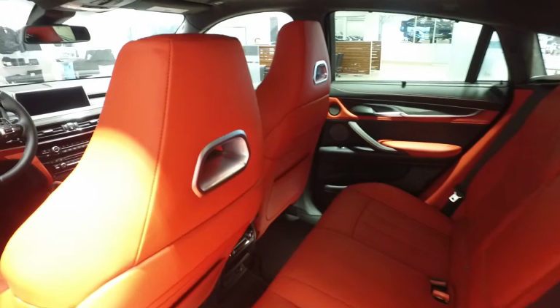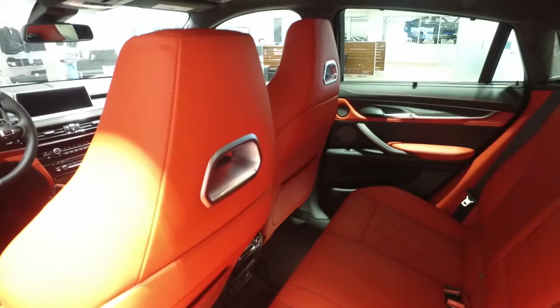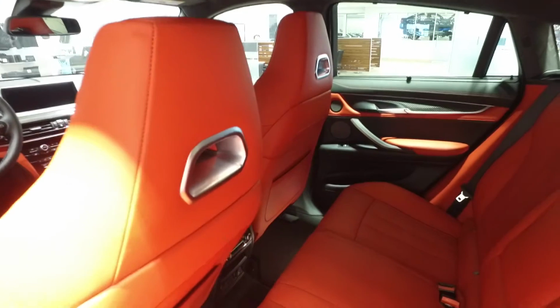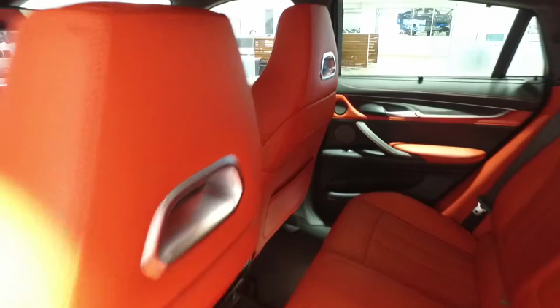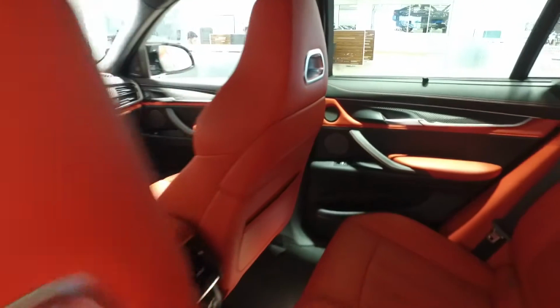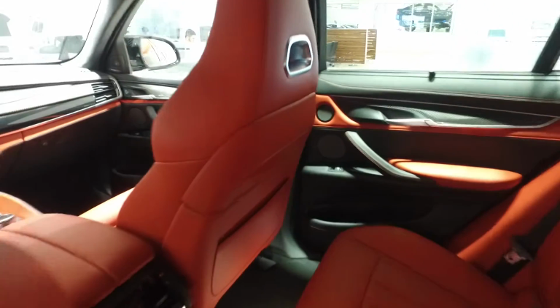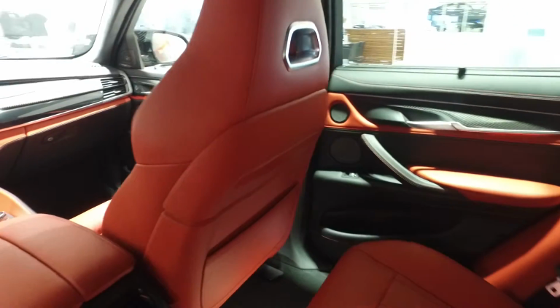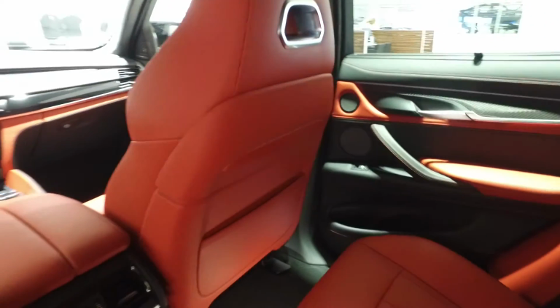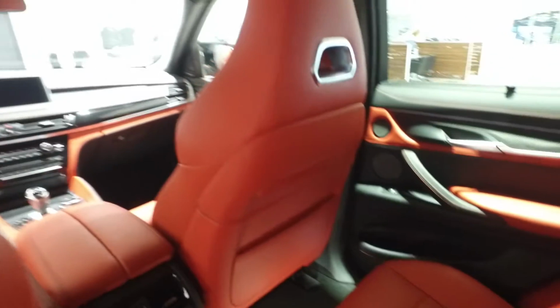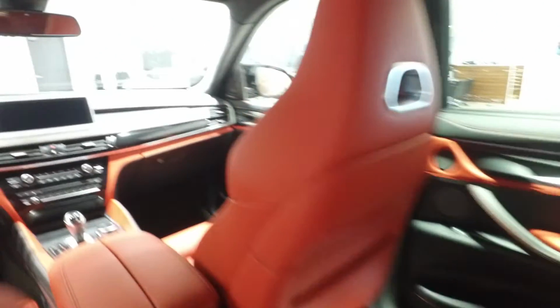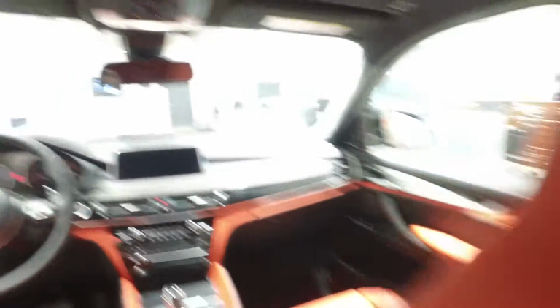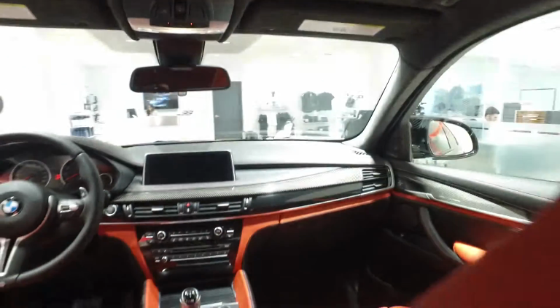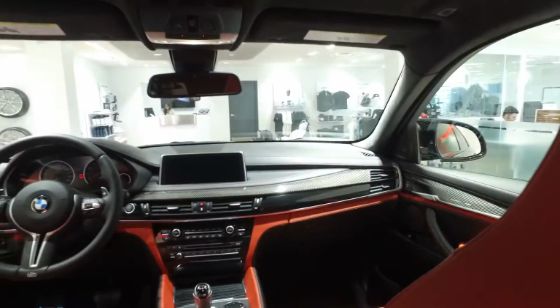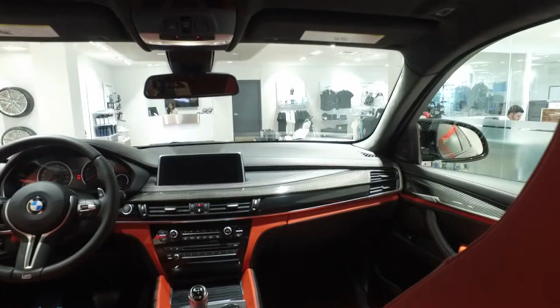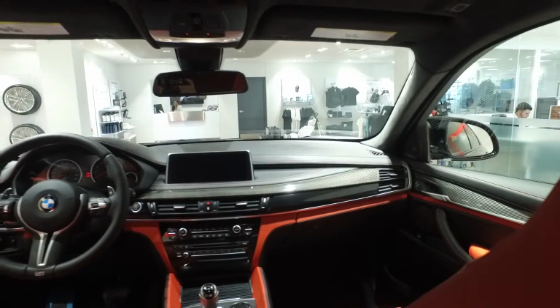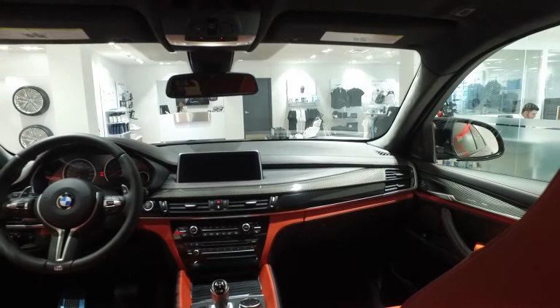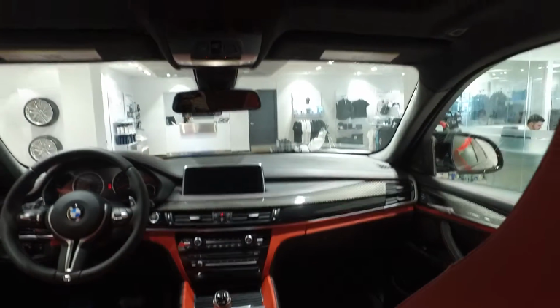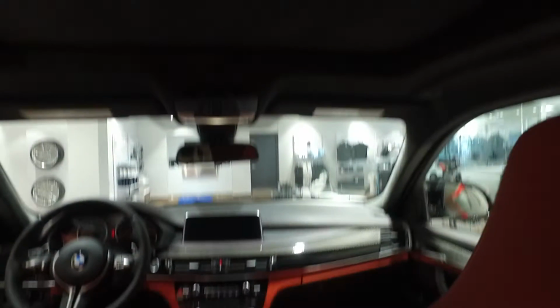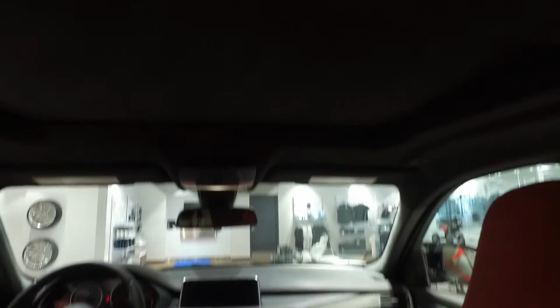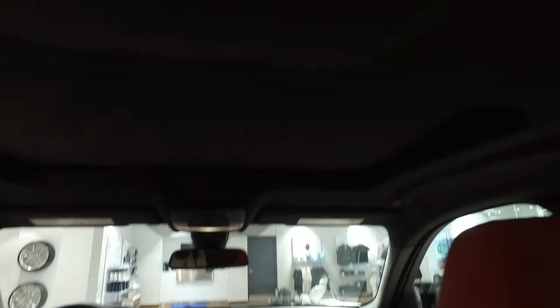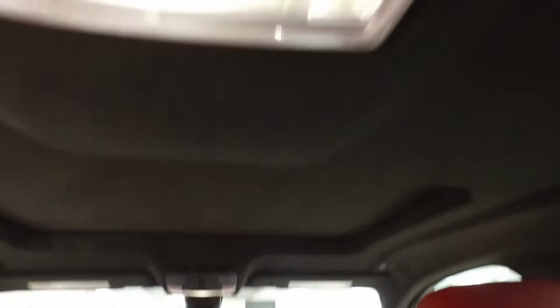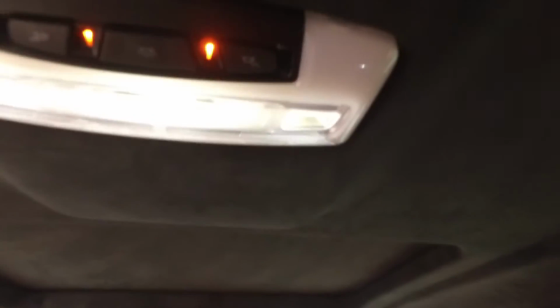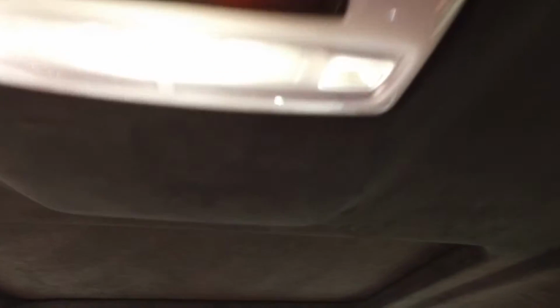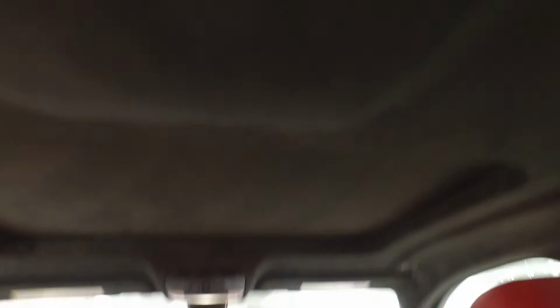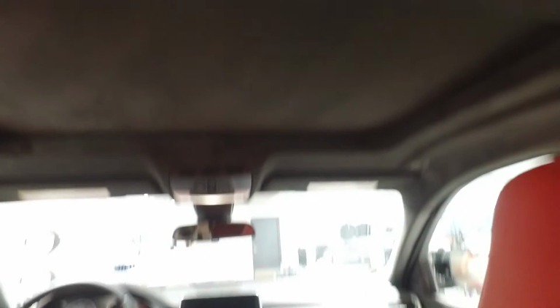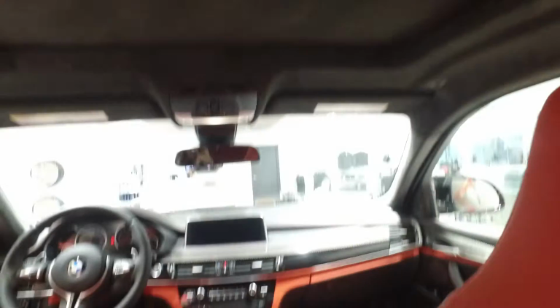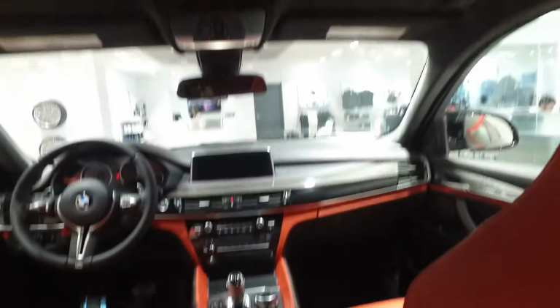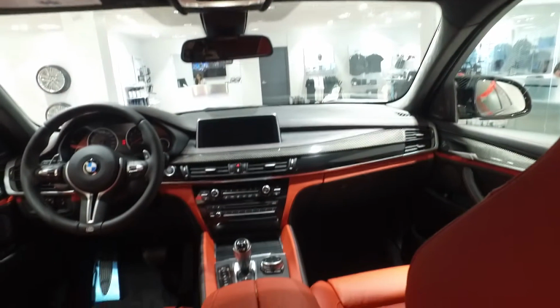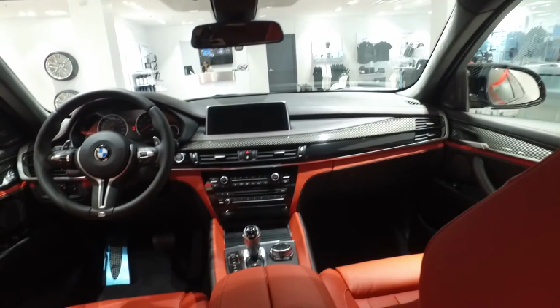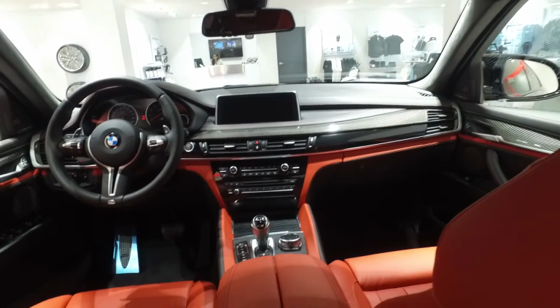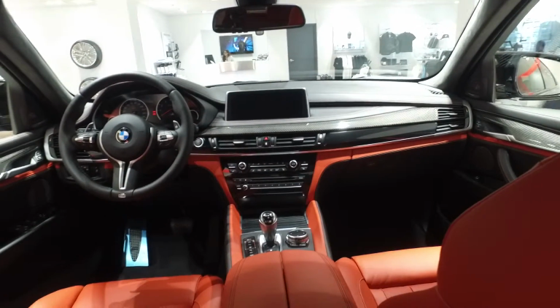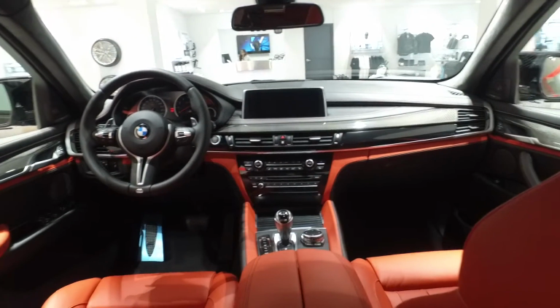Entering this absolutely stunning vehicle, you will notice certain features such as the Anthracite Alcantara roof liner, which showcases the interior really well.